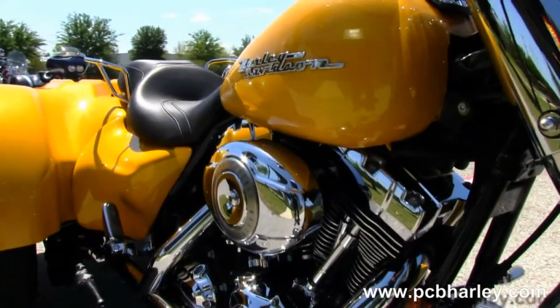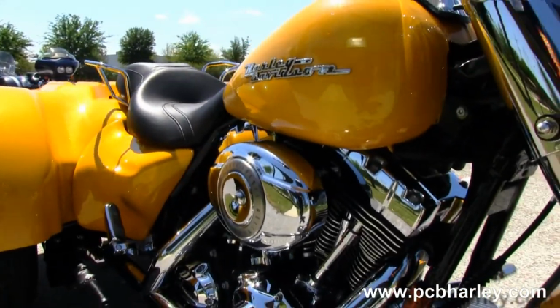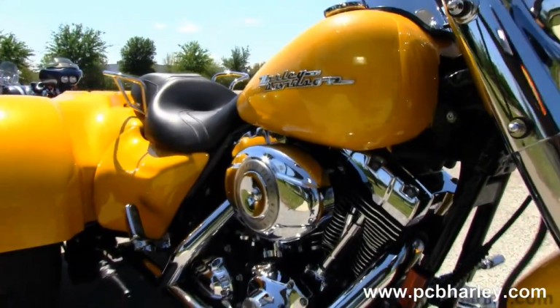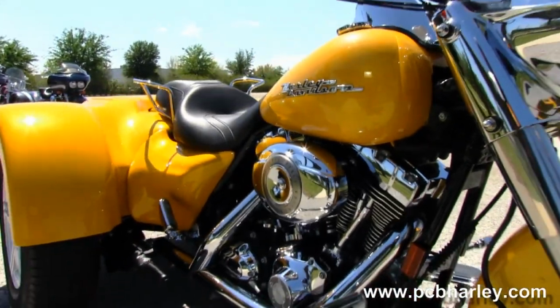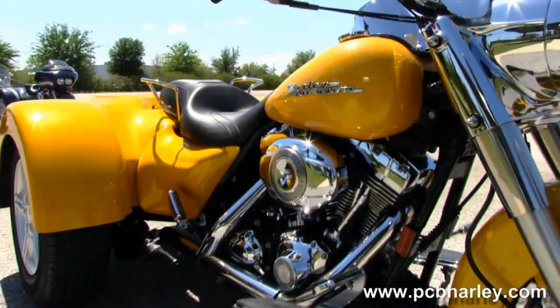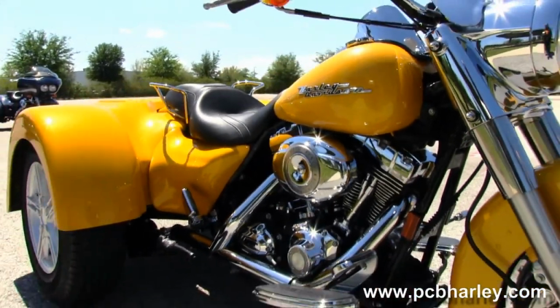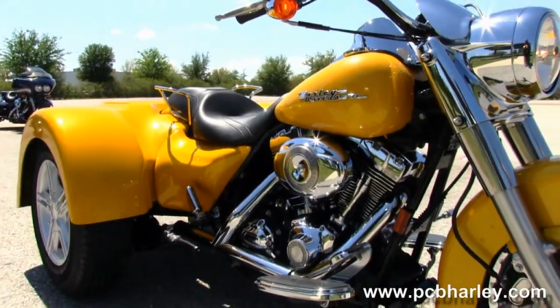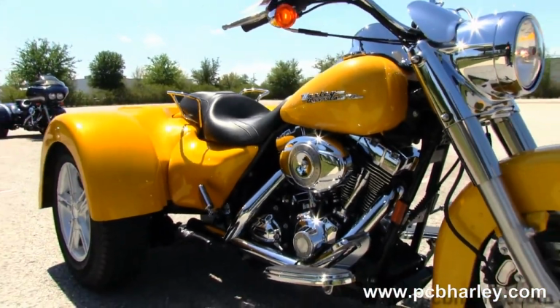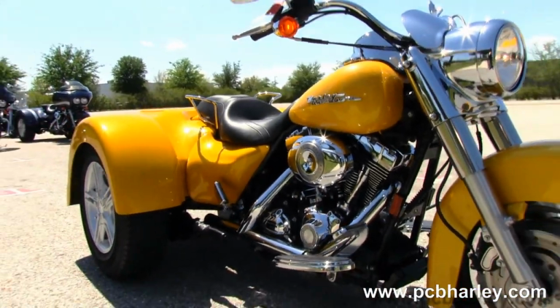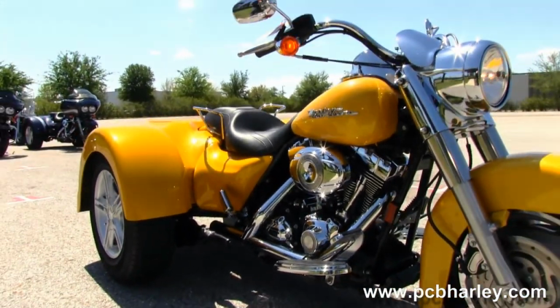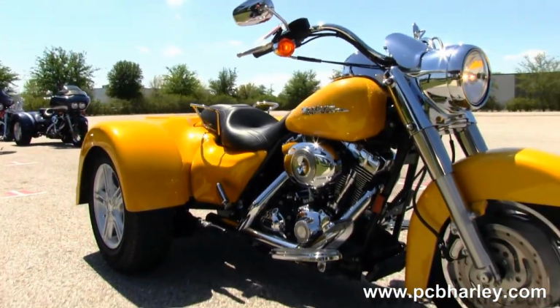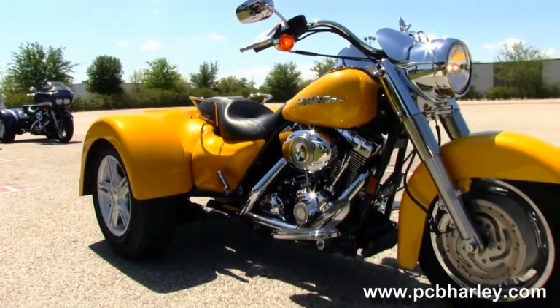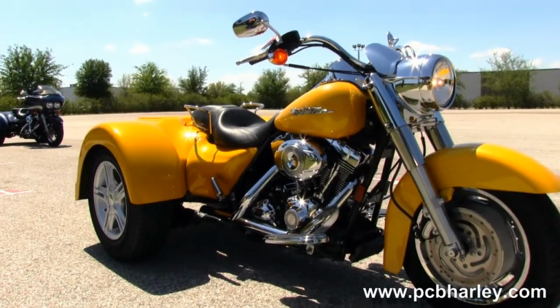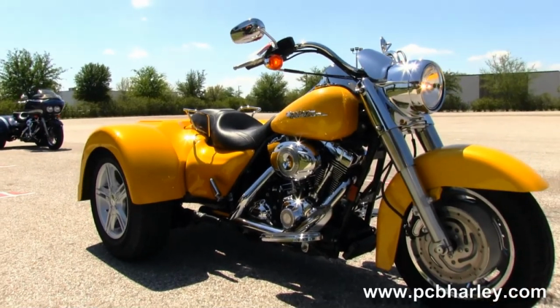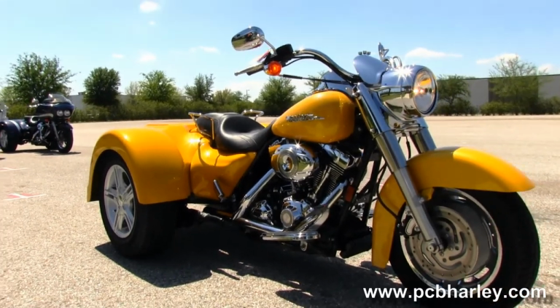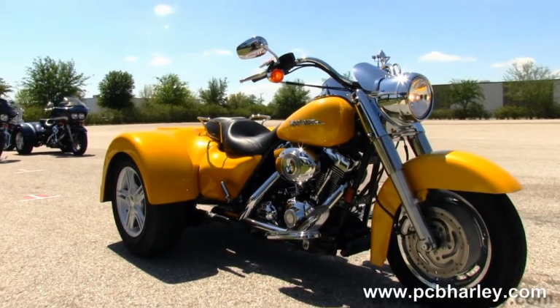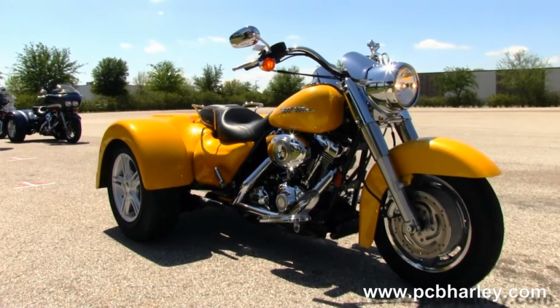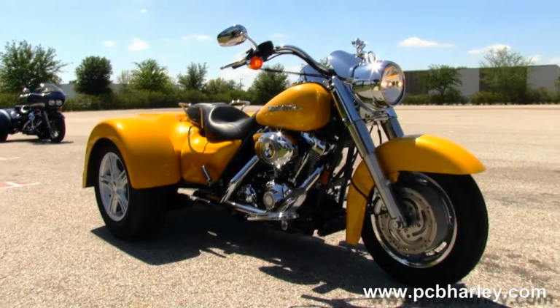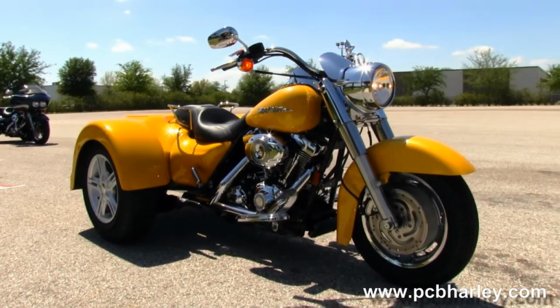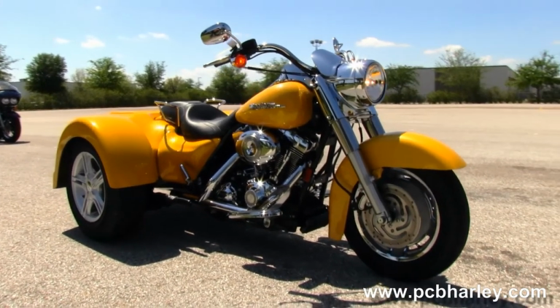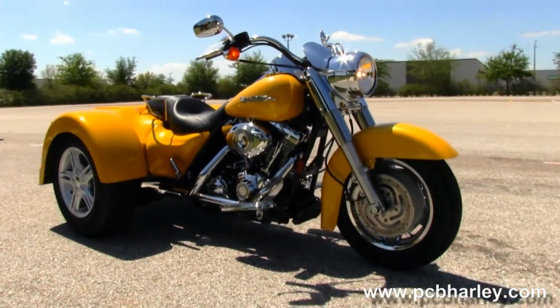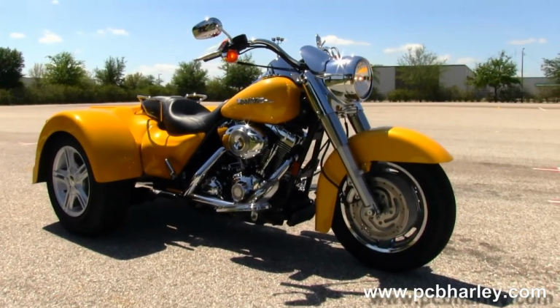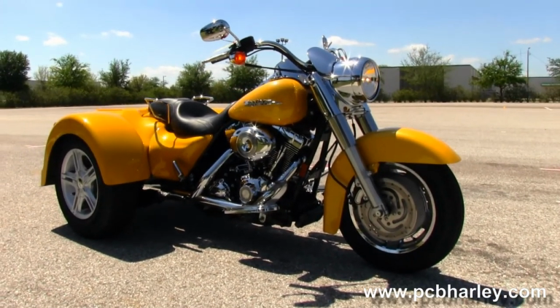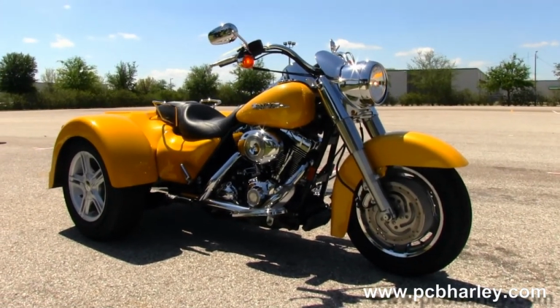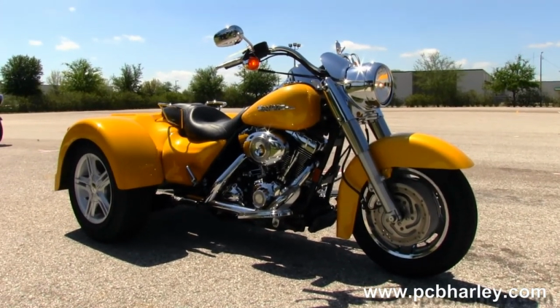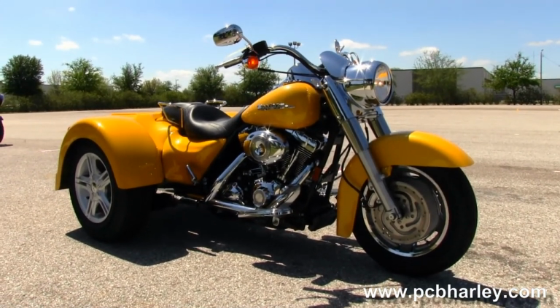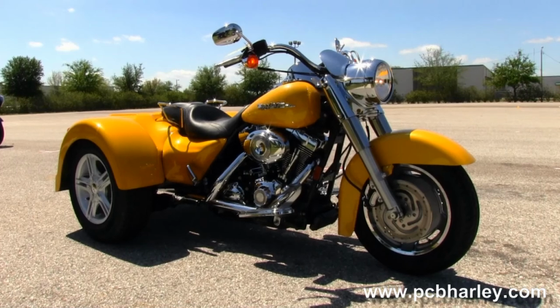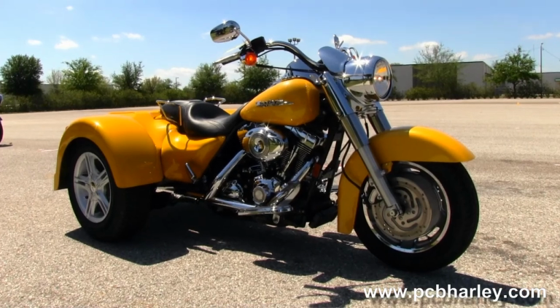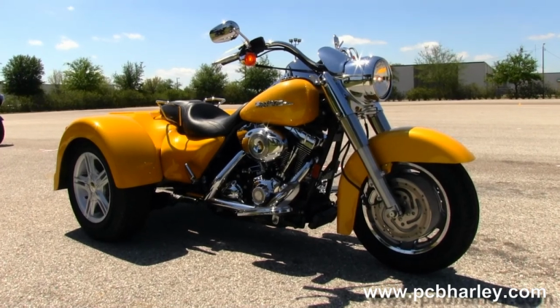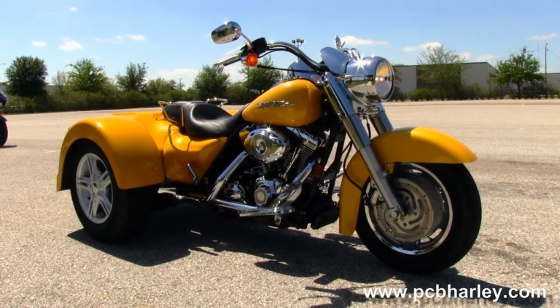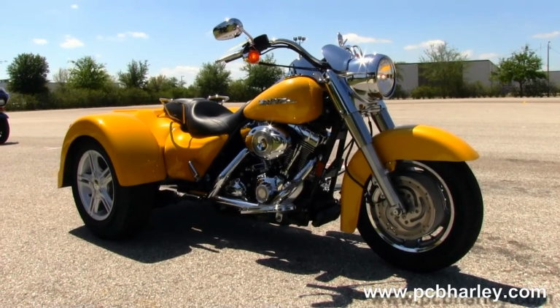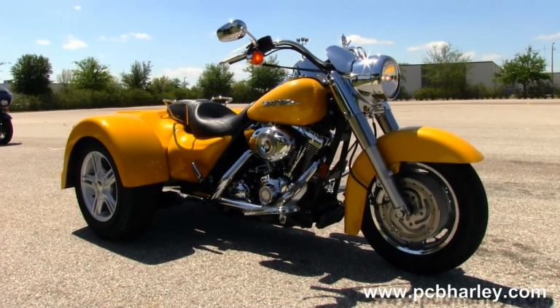Here at the world-famous Harley-Davidson of Panama City Beach, all our bikes are fully serviced and safety inspected. We take anything on trade — cars, campers, trucks, boats, RVs — you name it, we take it.